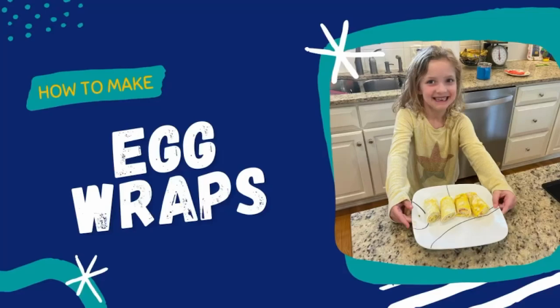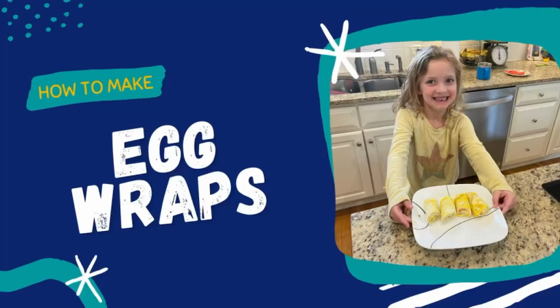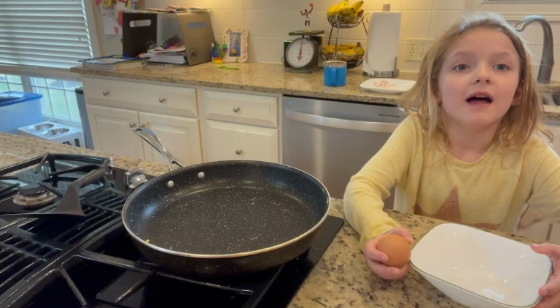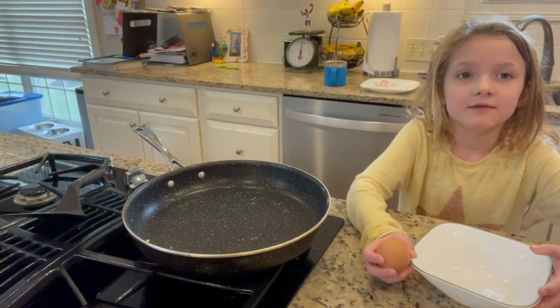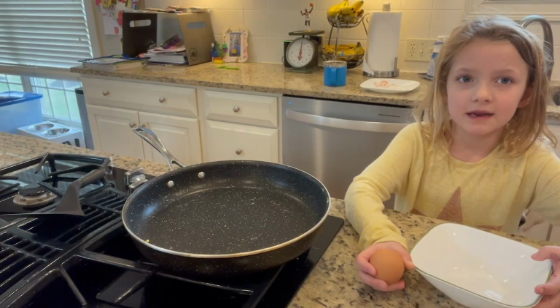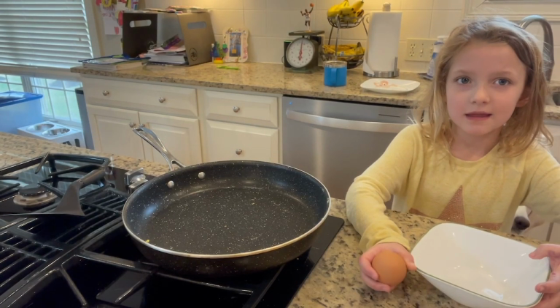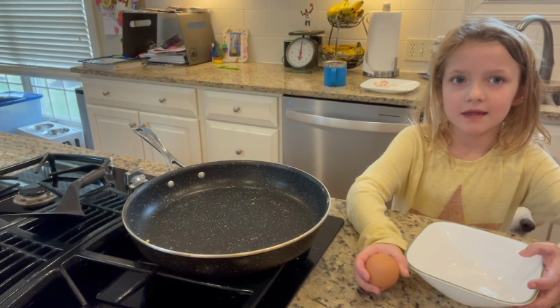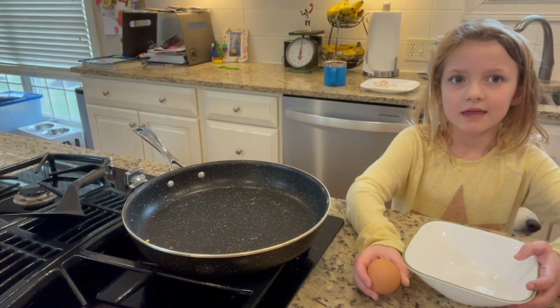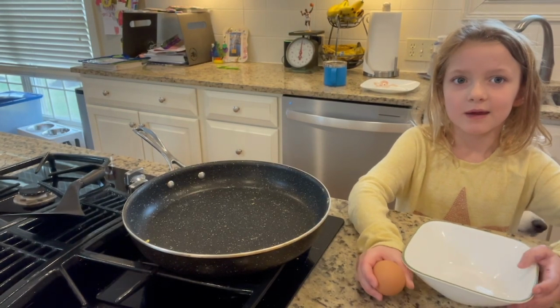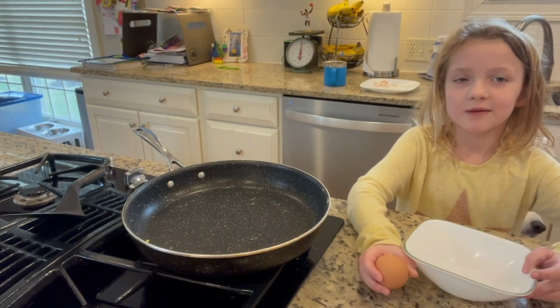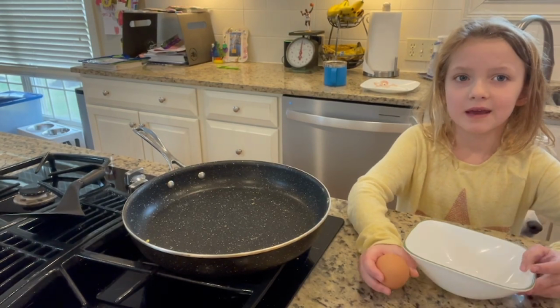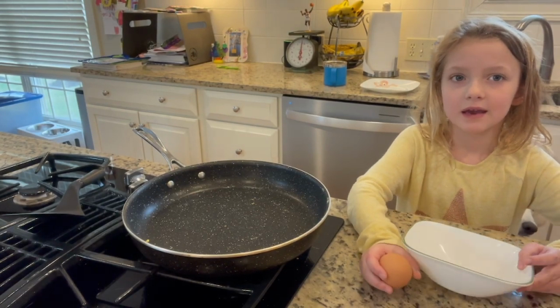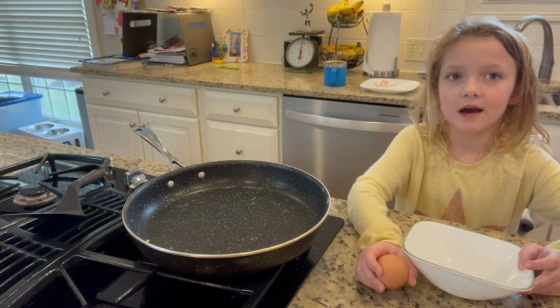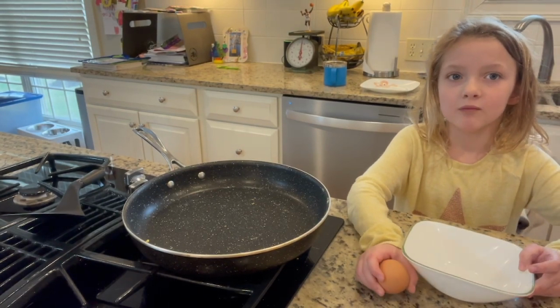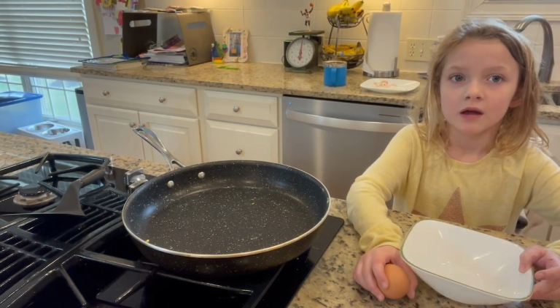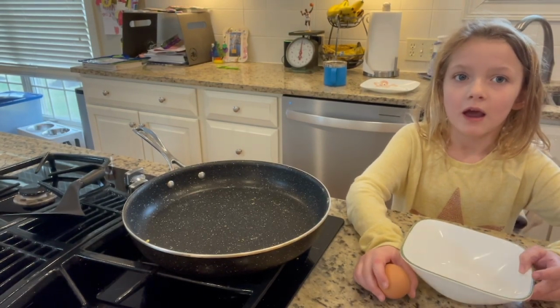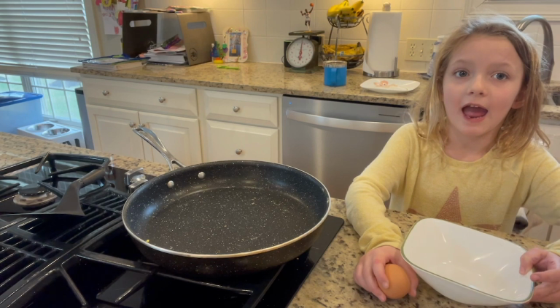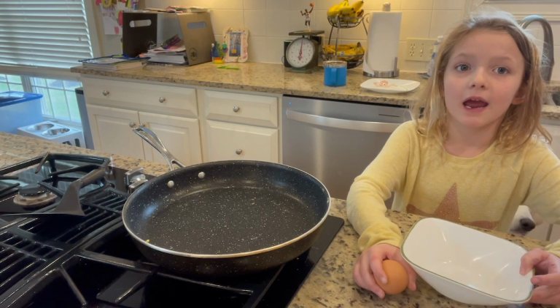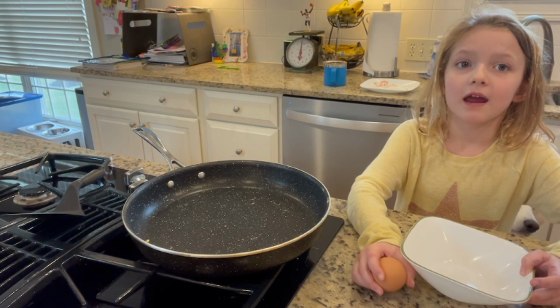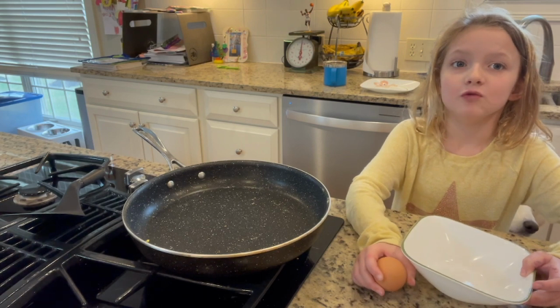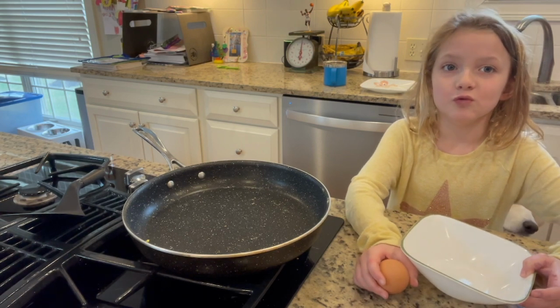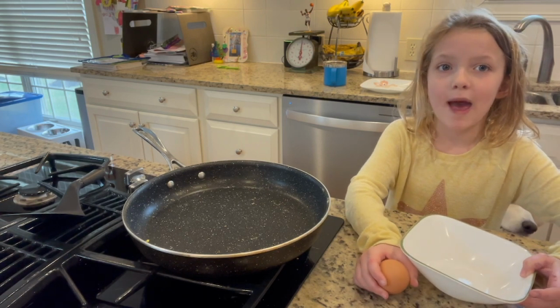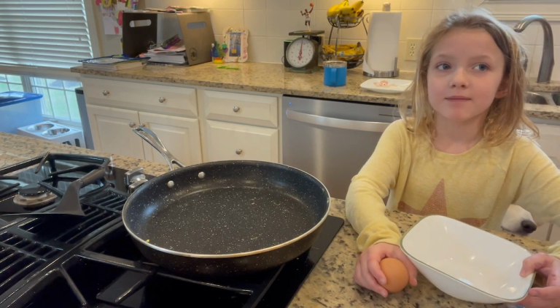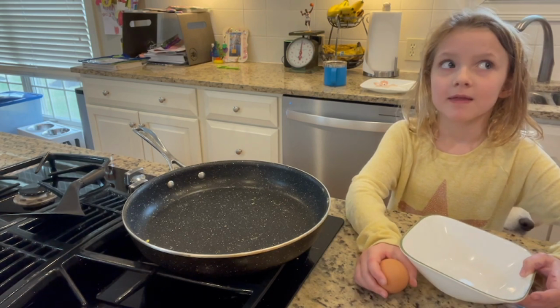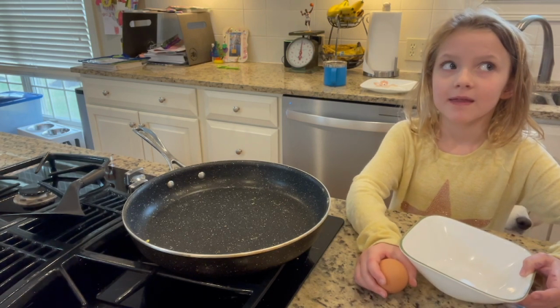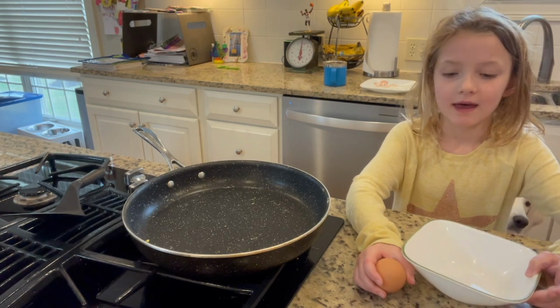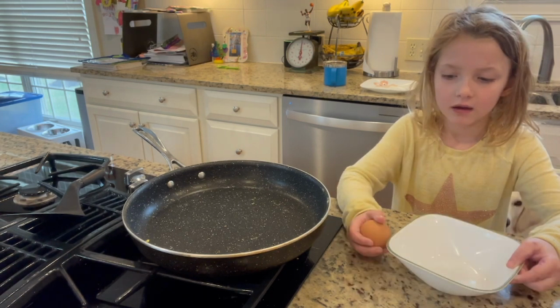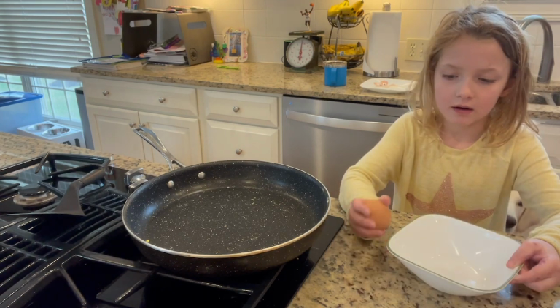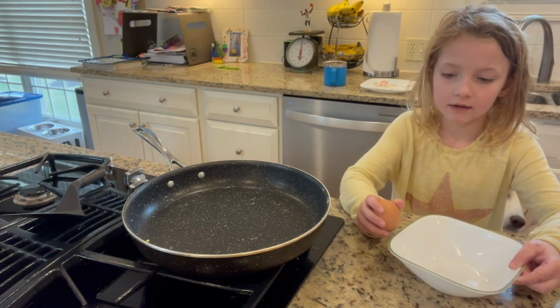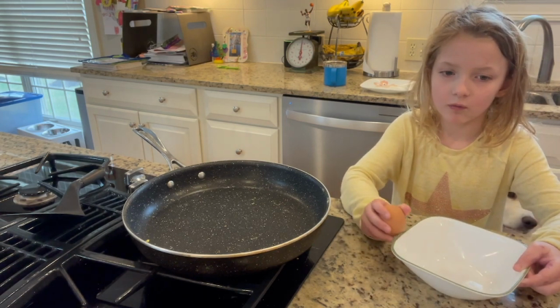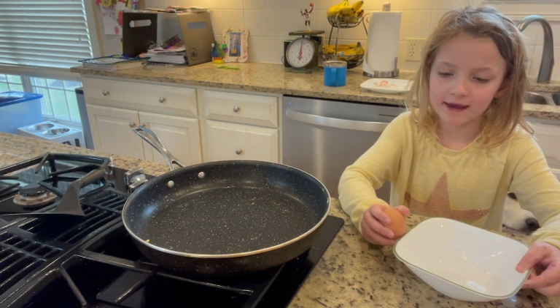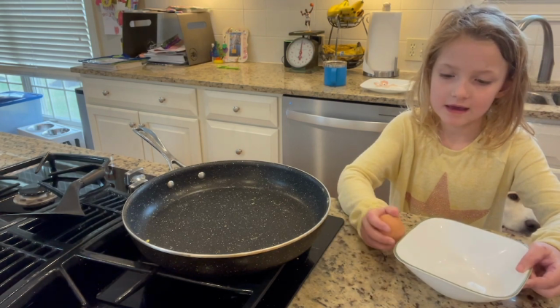Hello, my name is Alyssa and today we're making egg-wets. Crack the corn egg!